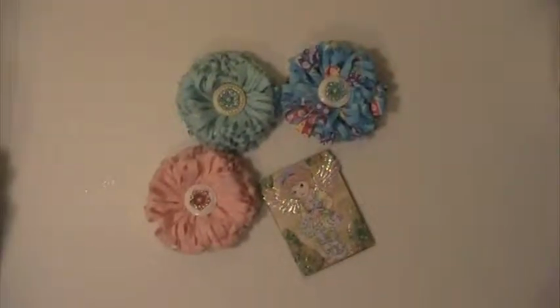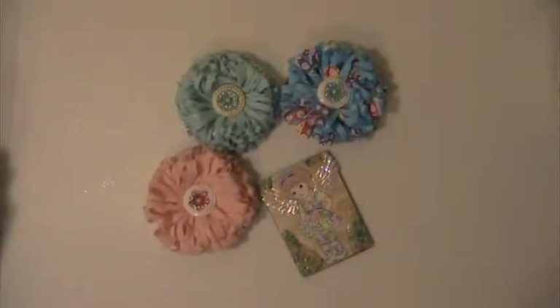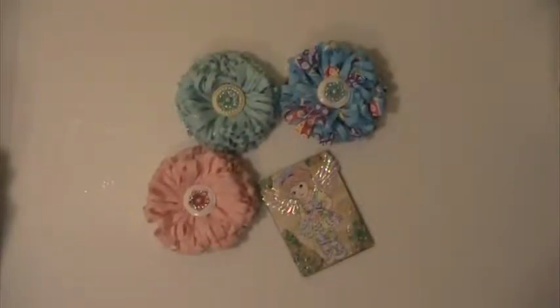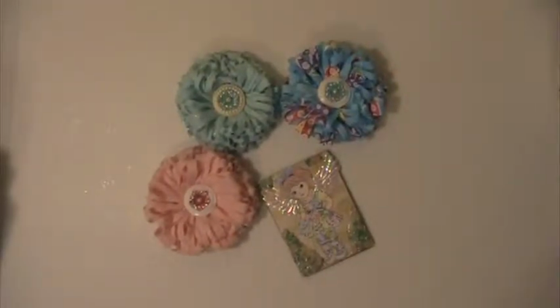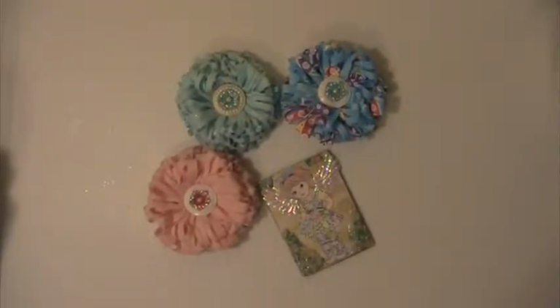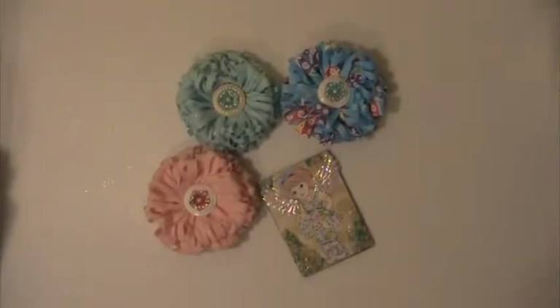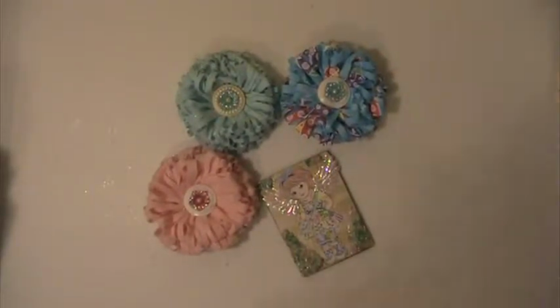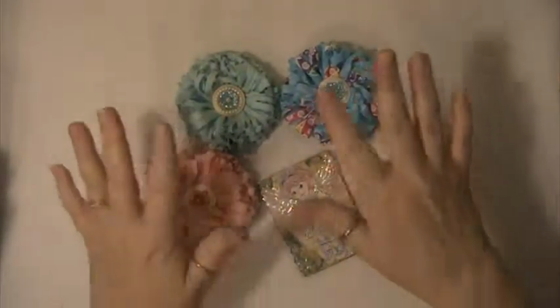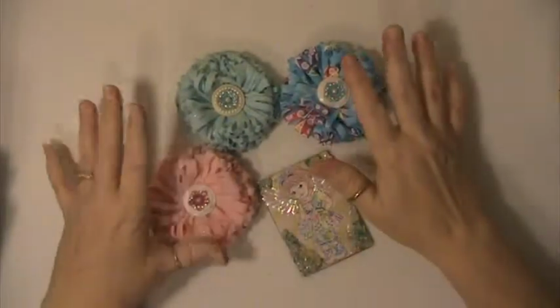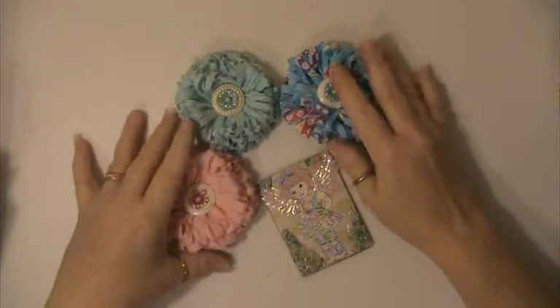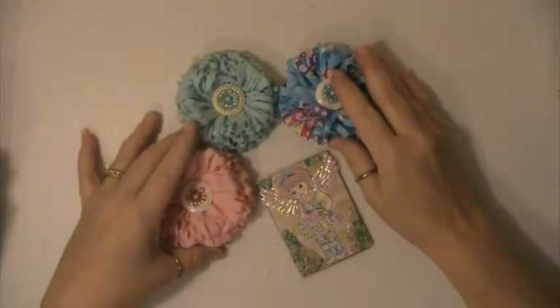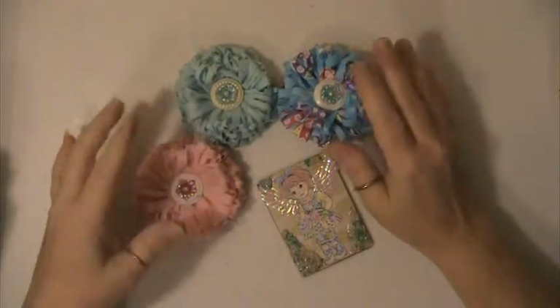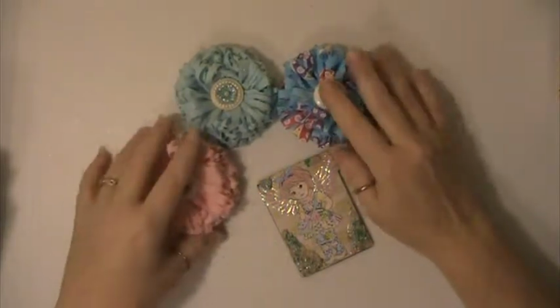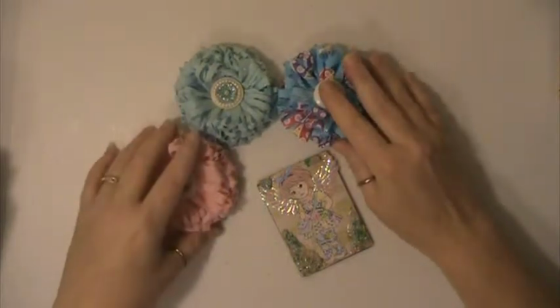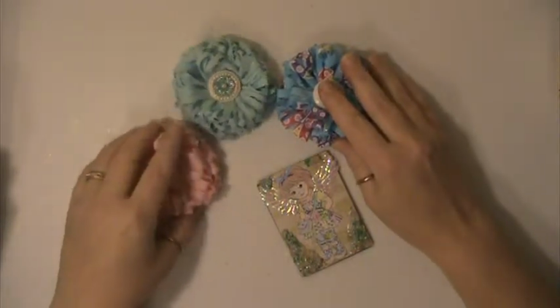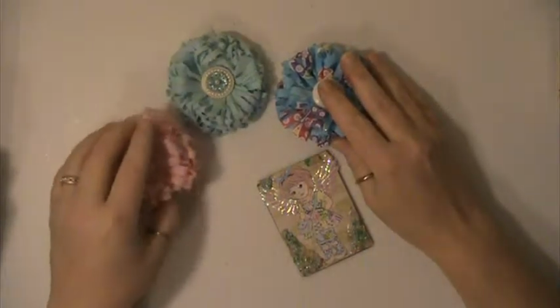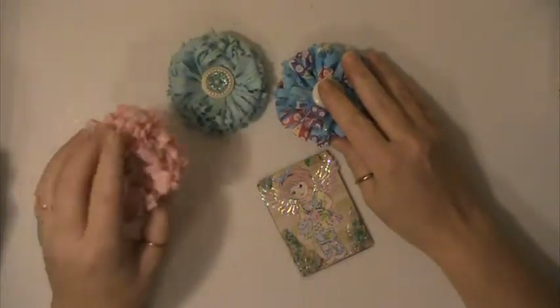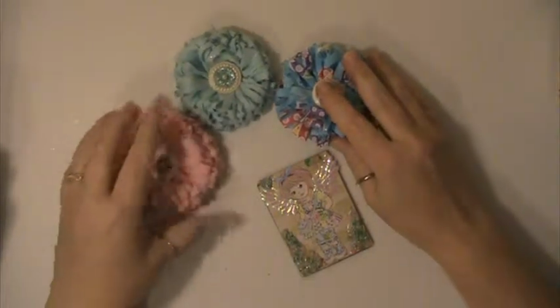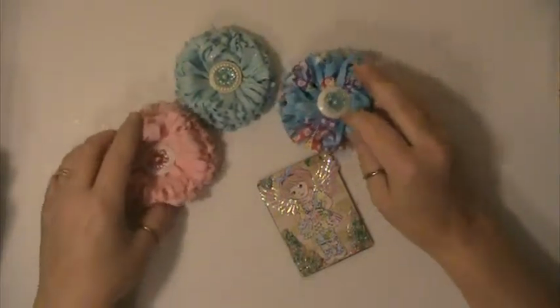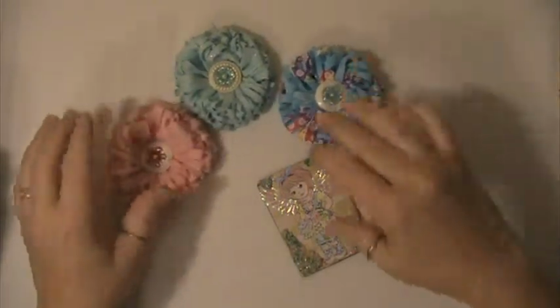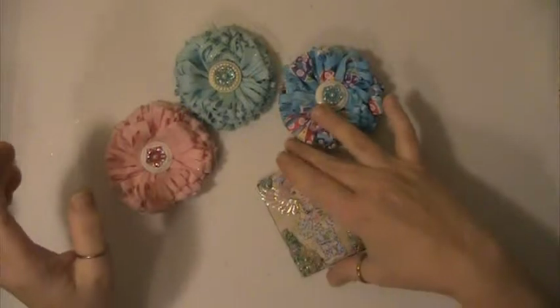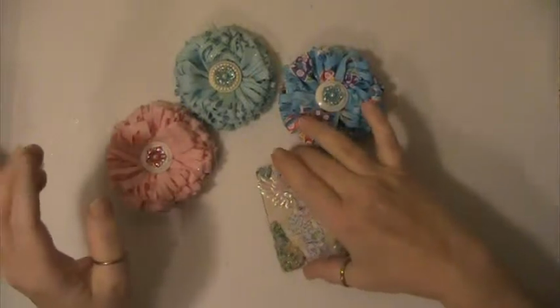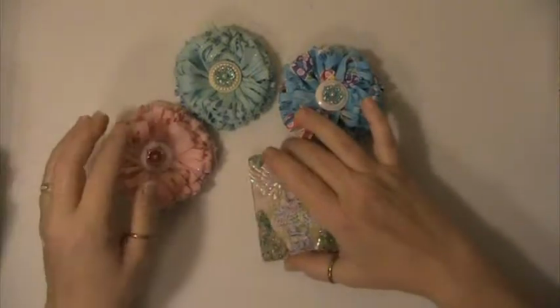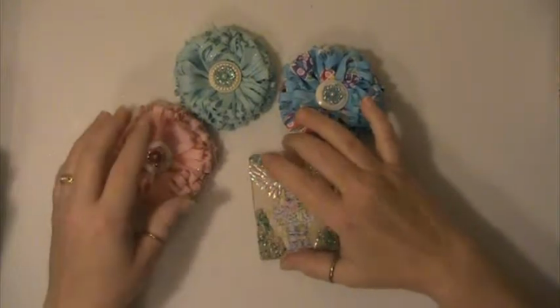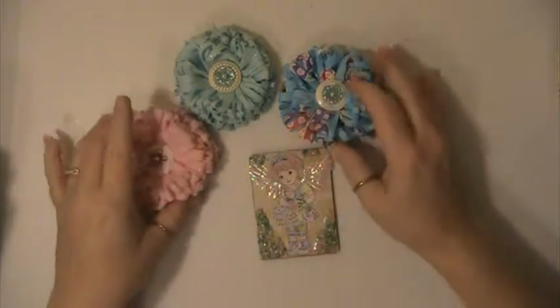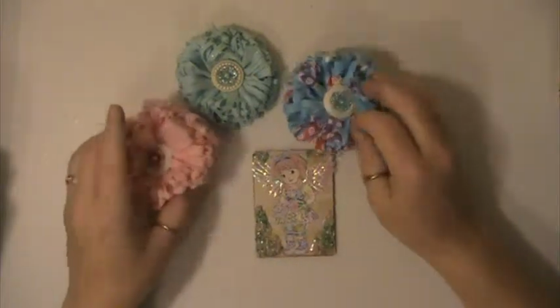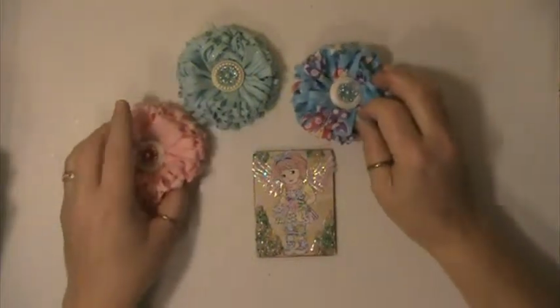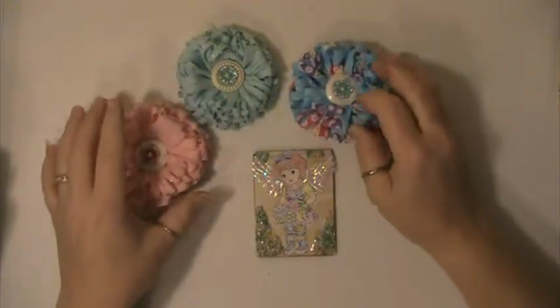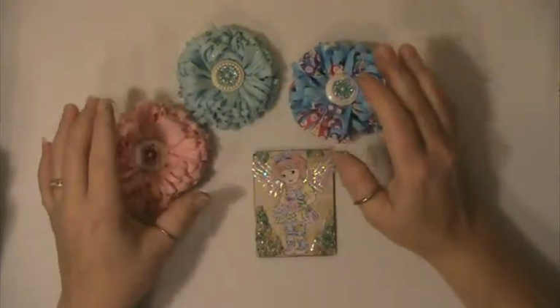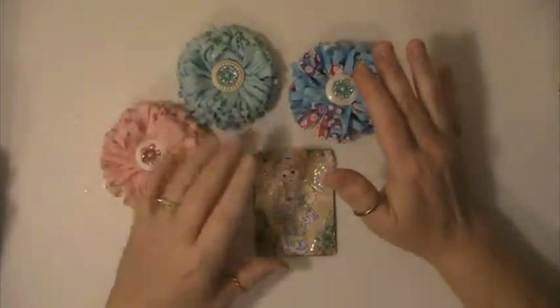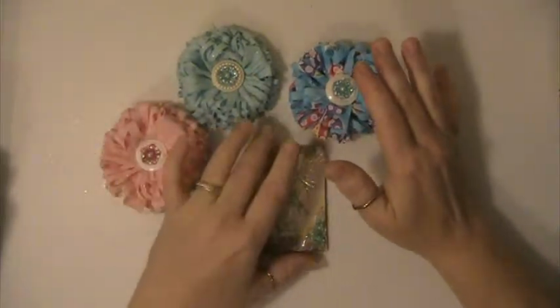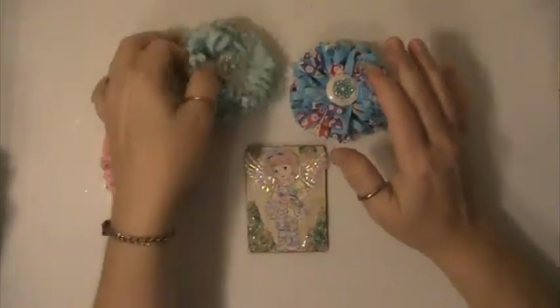Hi everyone, this is Lisa here. I'm here with my entry into Chi-Town Tracy's Challenge. I chose to make the three flowers and the ATC.